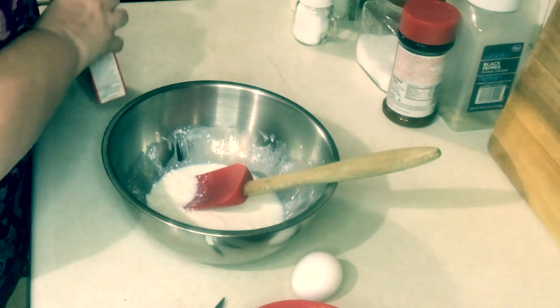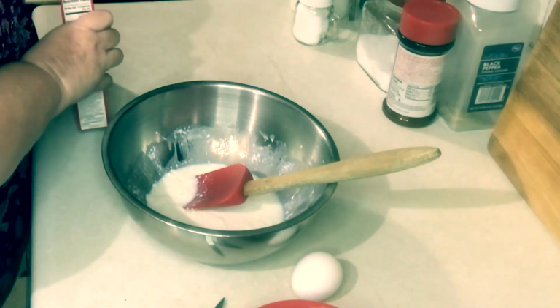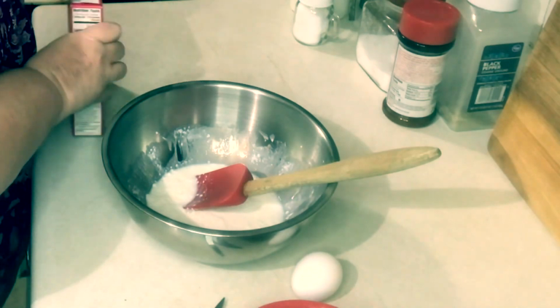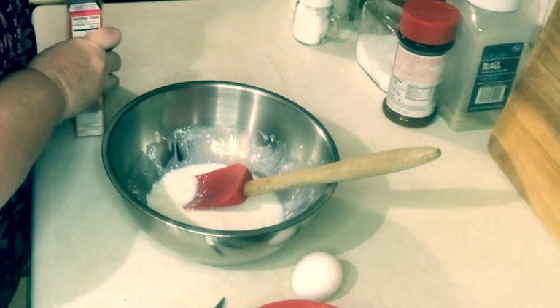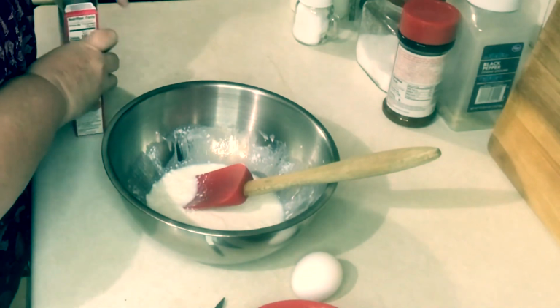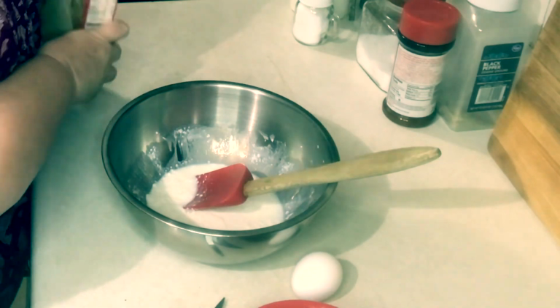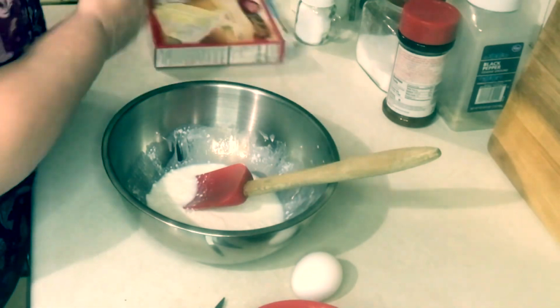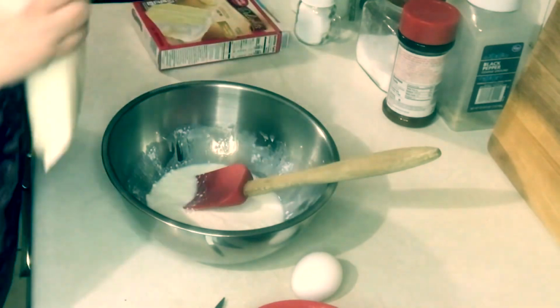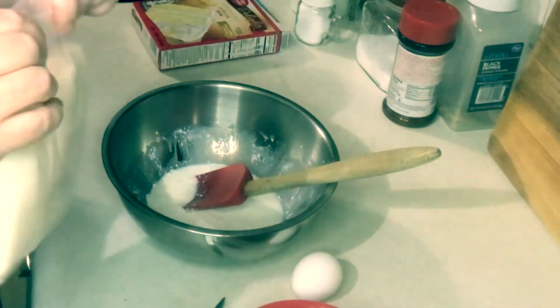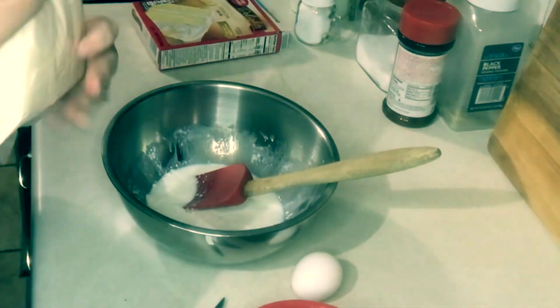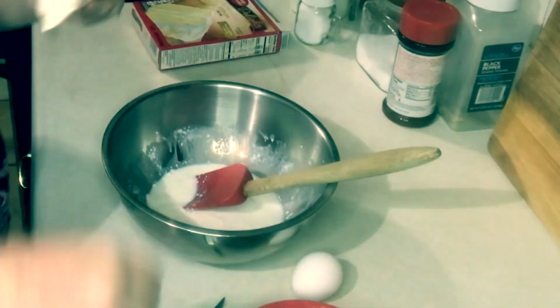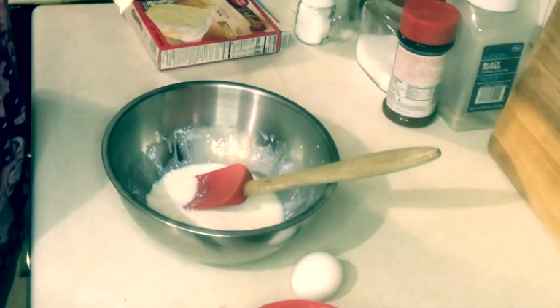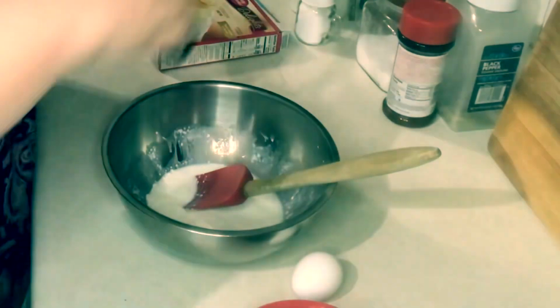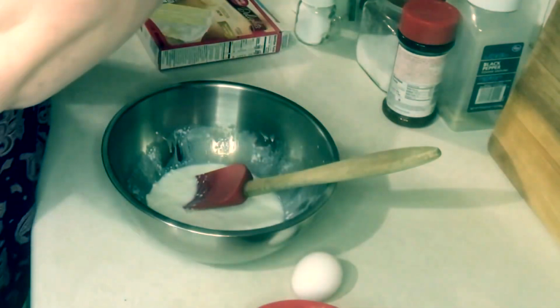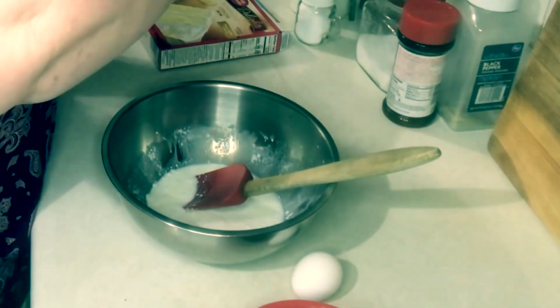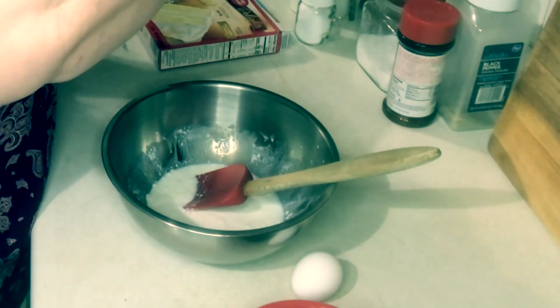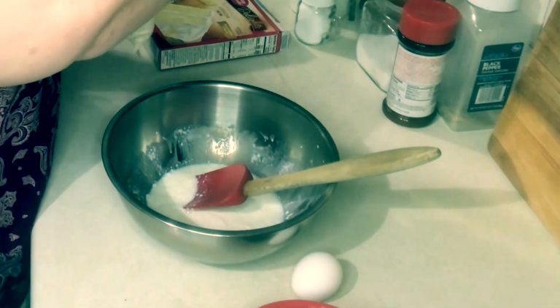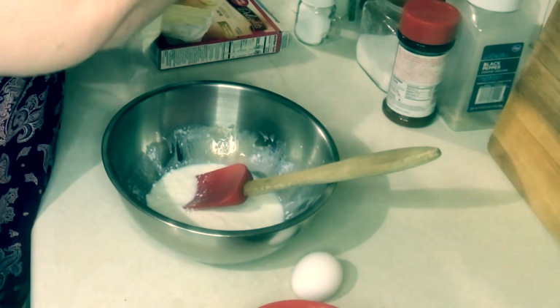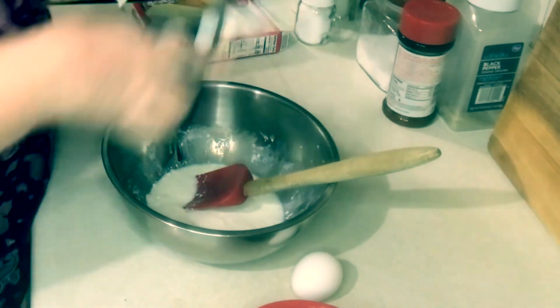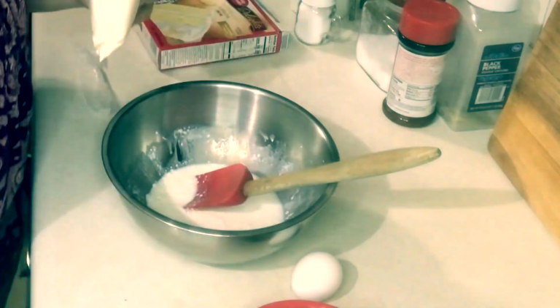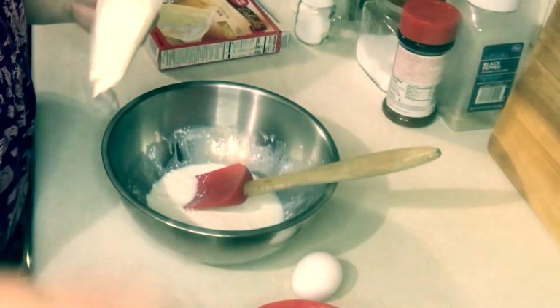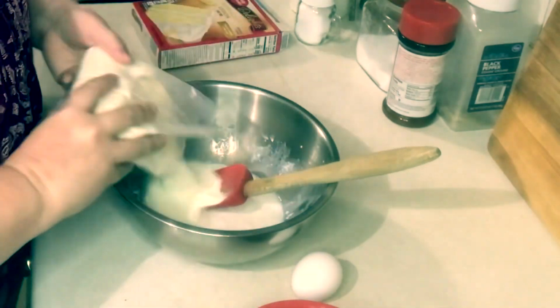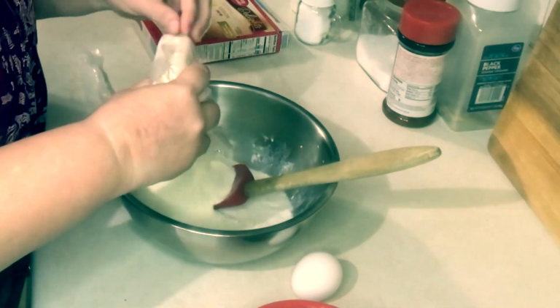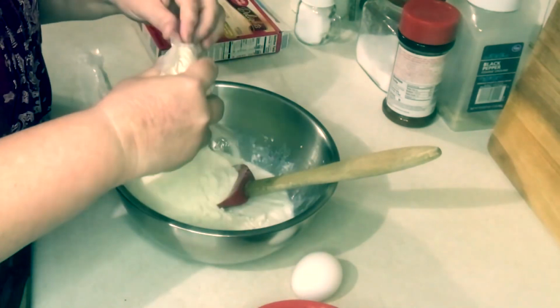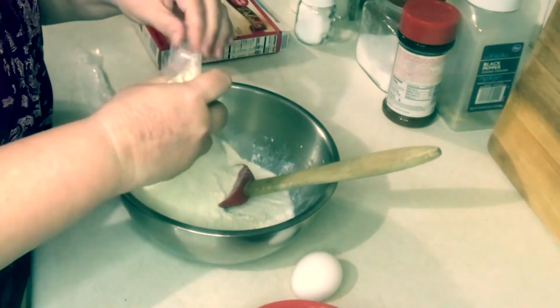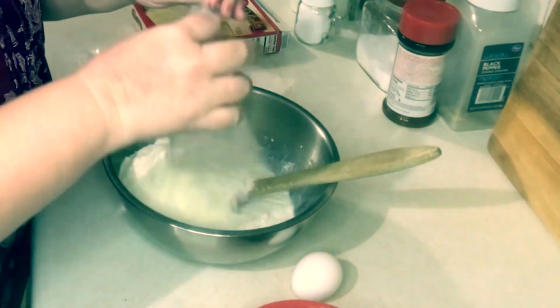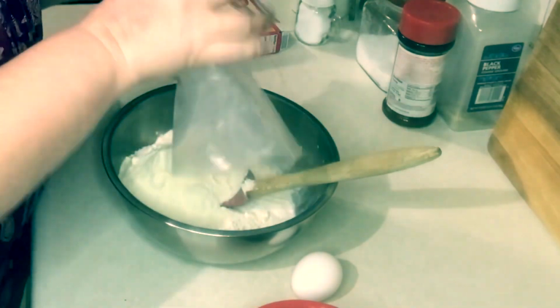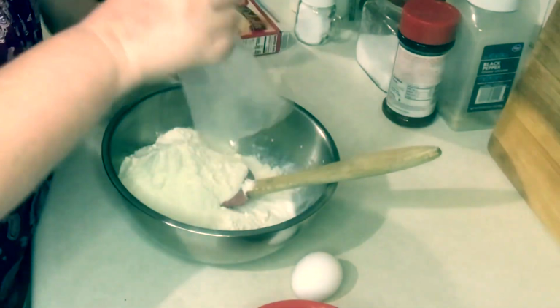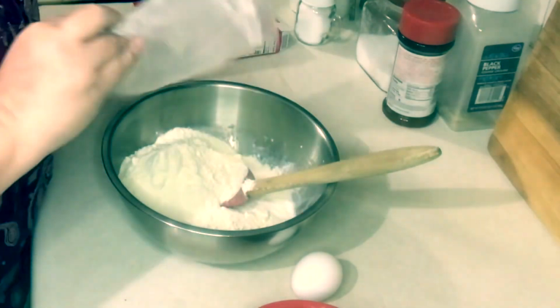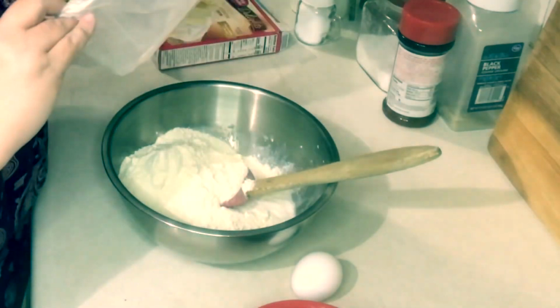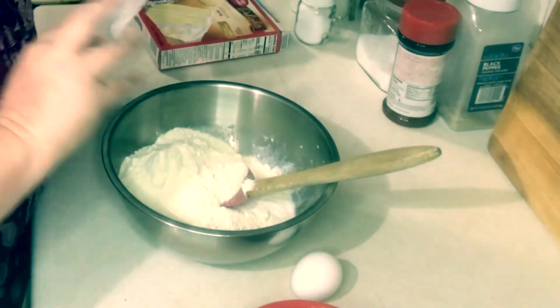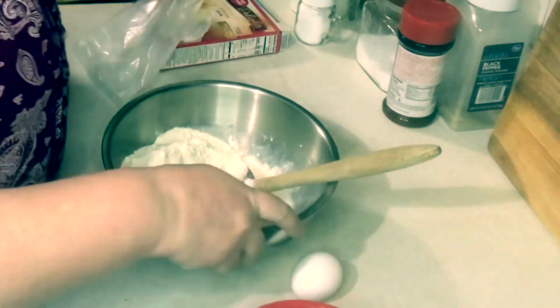Now you want to add your lemon cake mix and blend that really well, along with your egg.